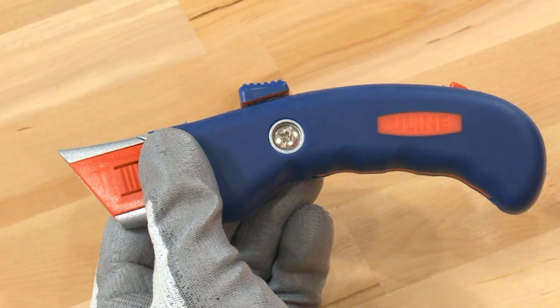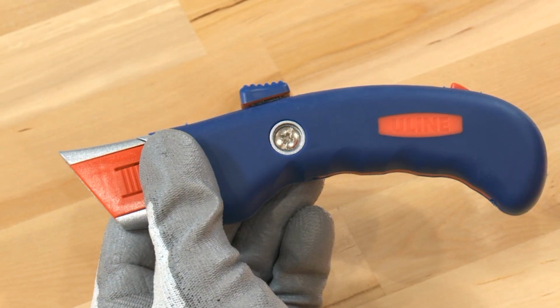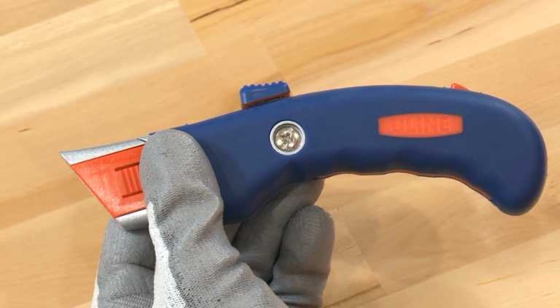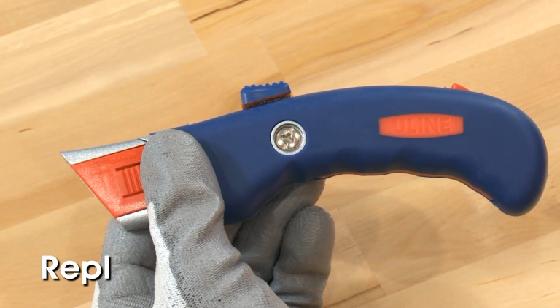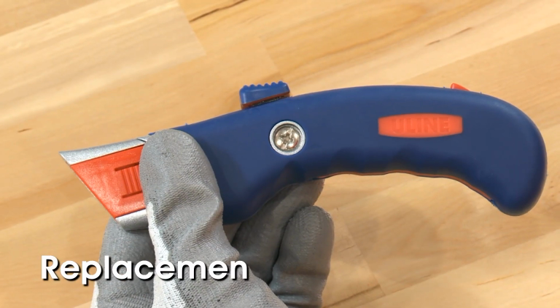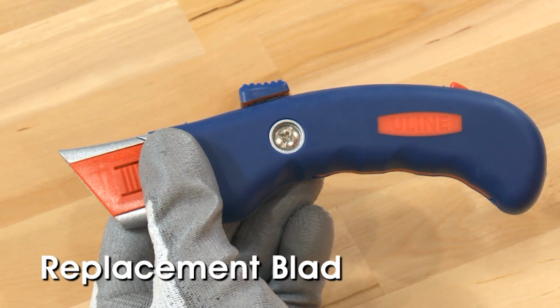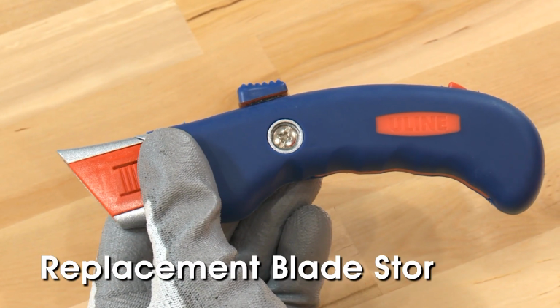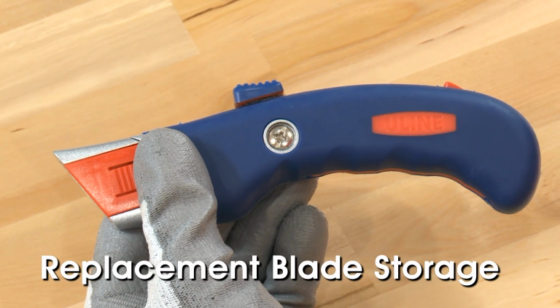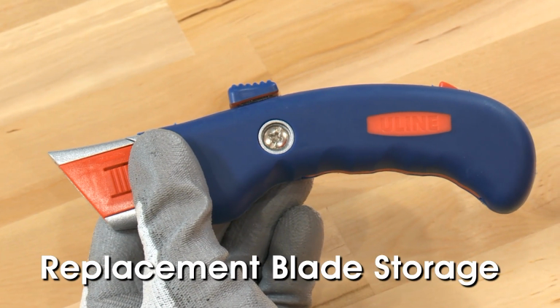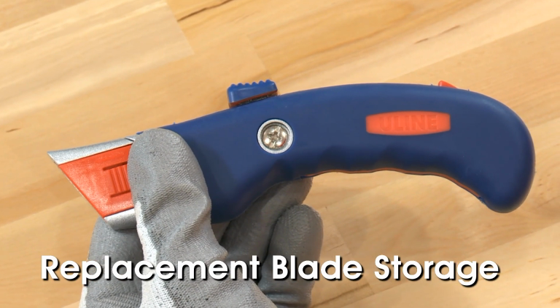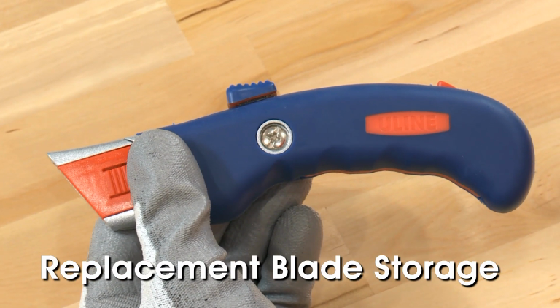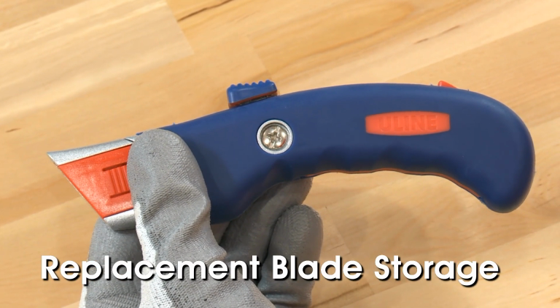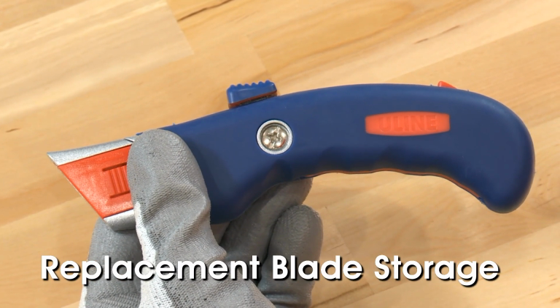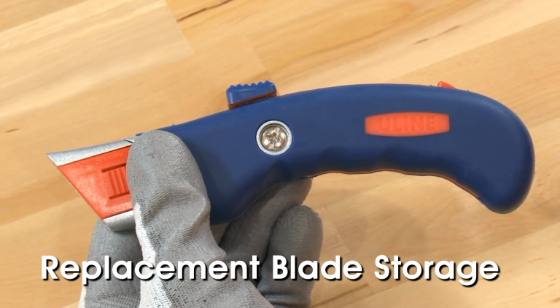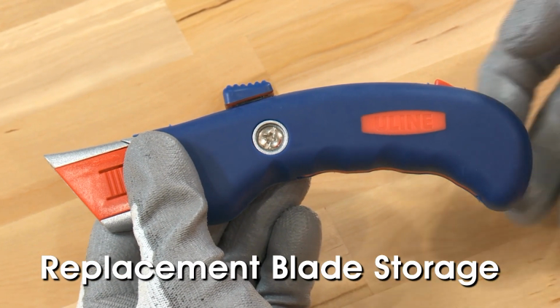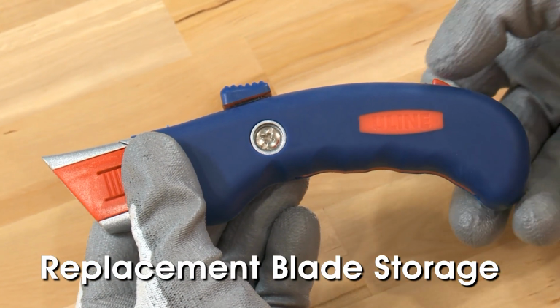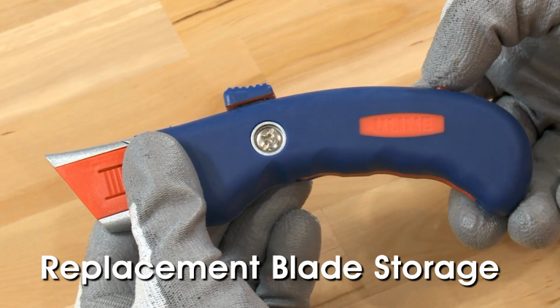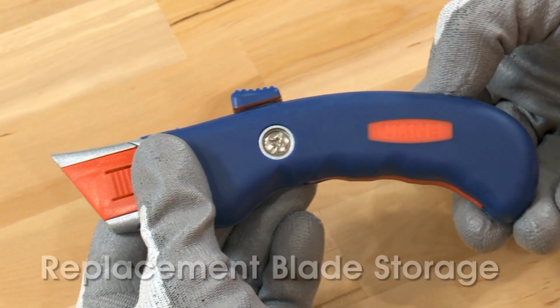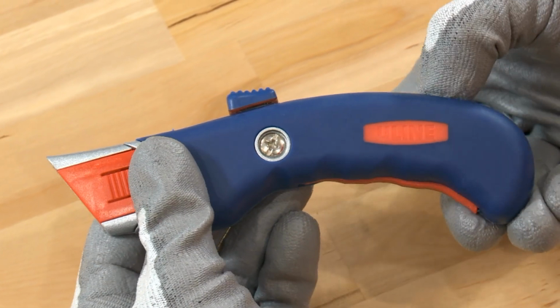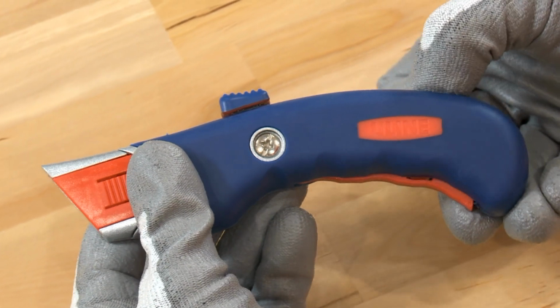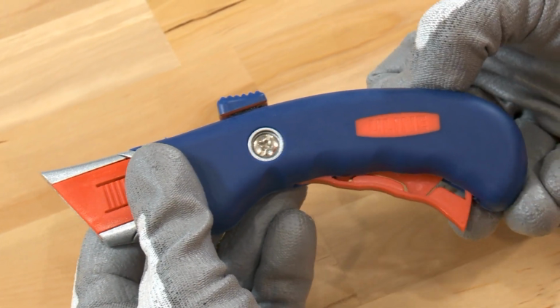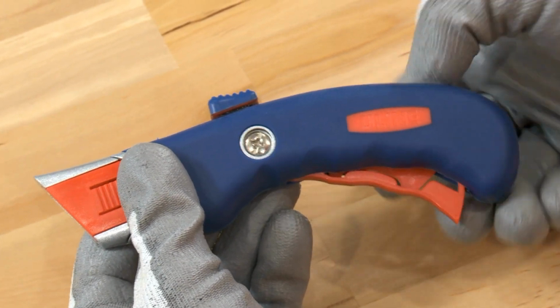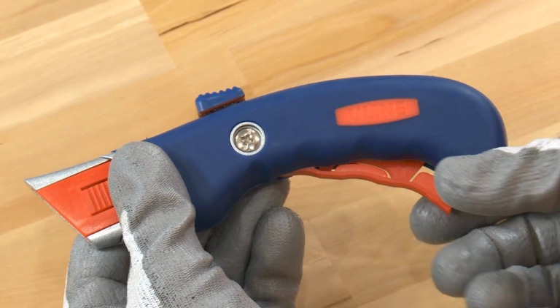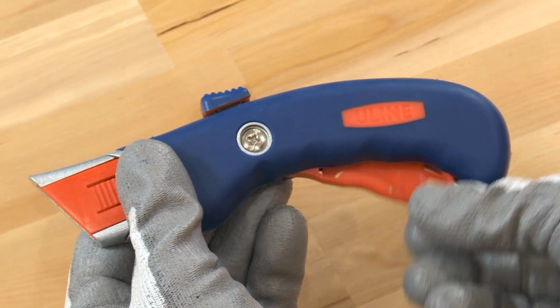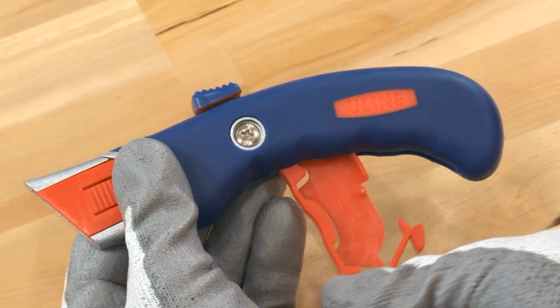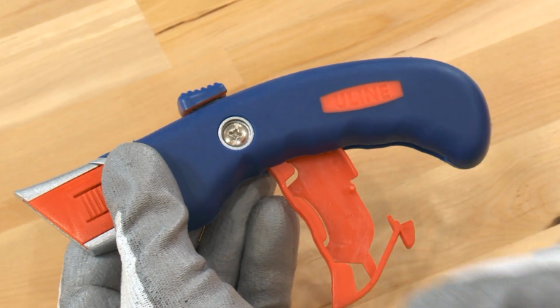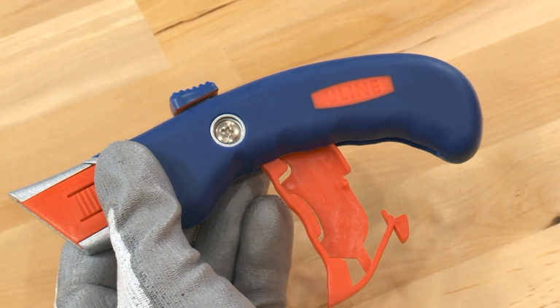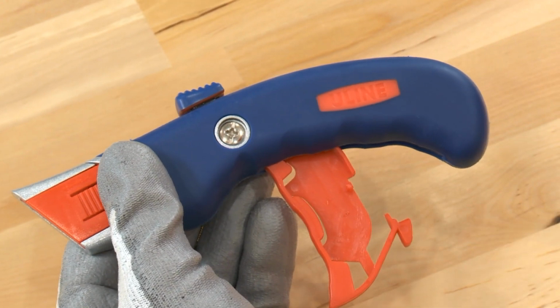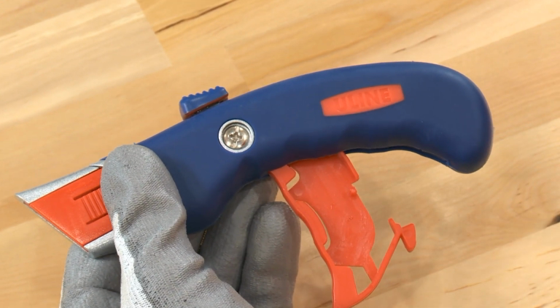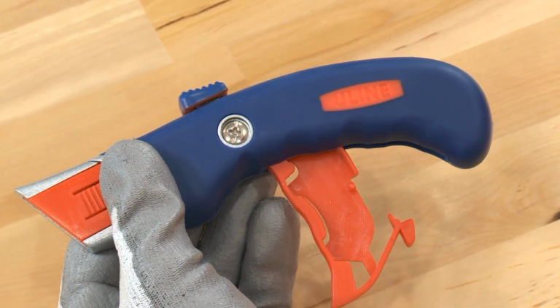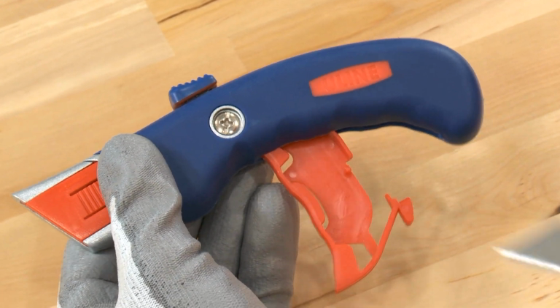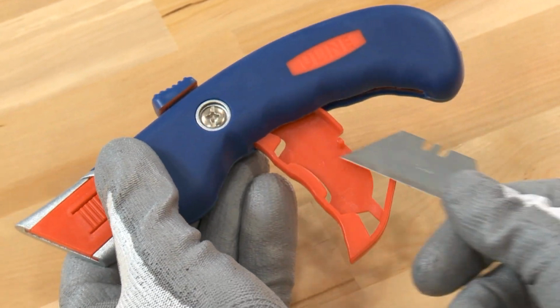Replacement blades can be stored in a retractable storage compartment in the handle. Push the red button on the top and rear of the knife to release the compartment.